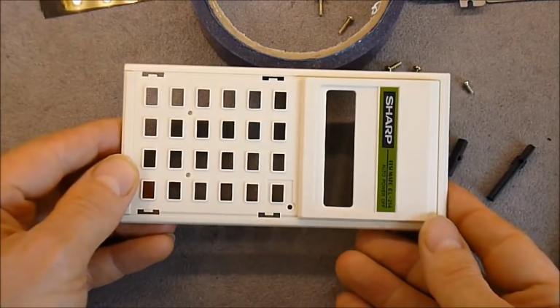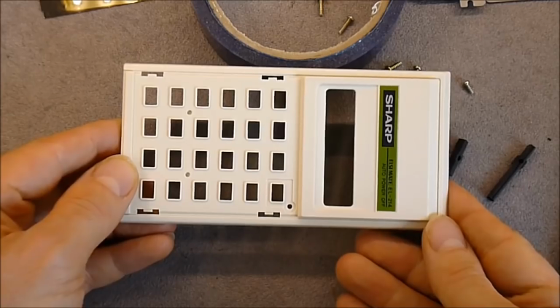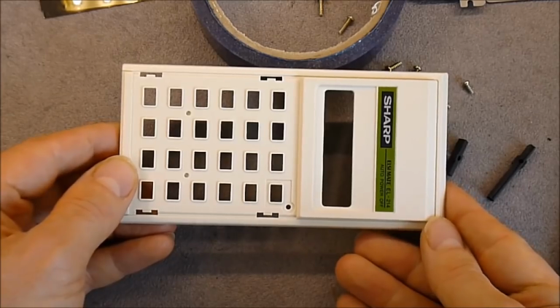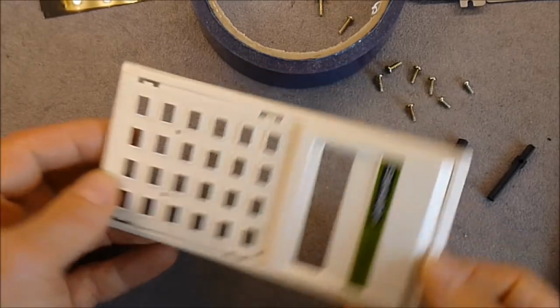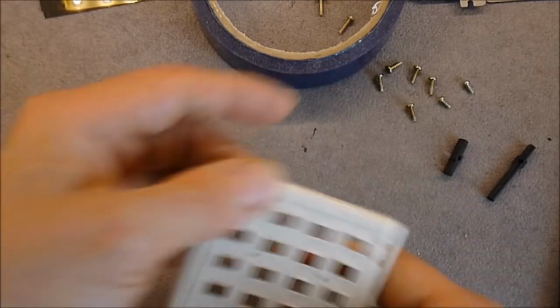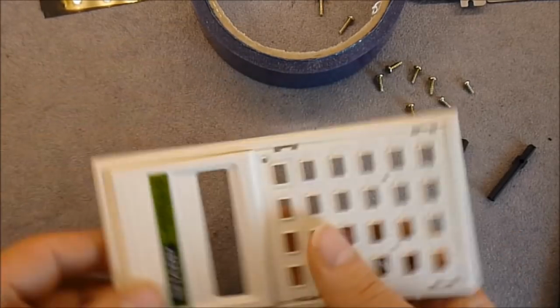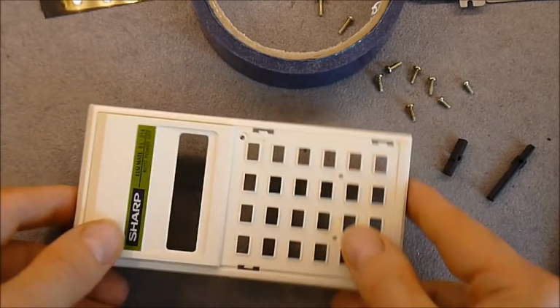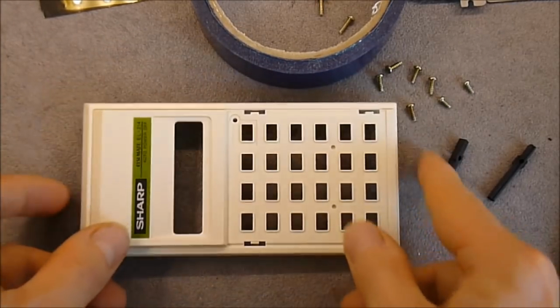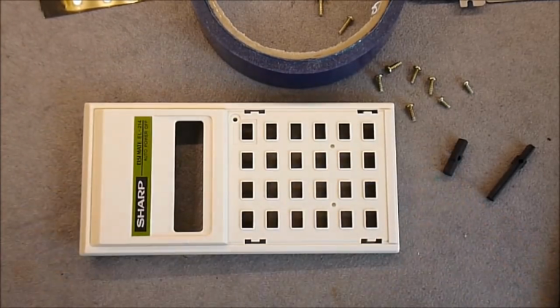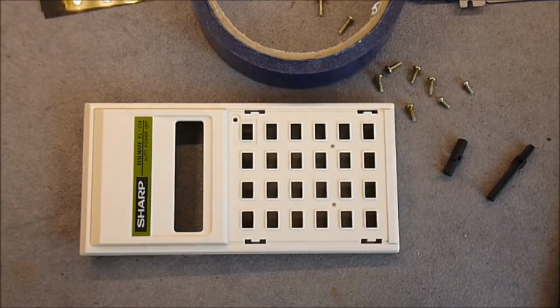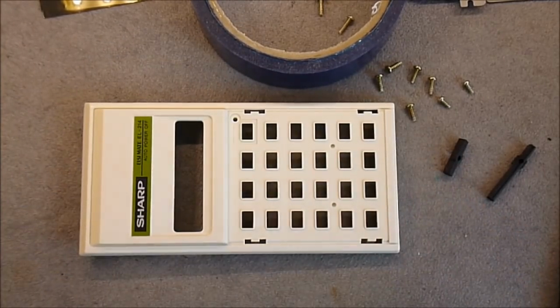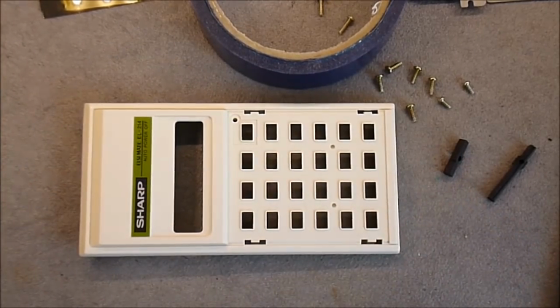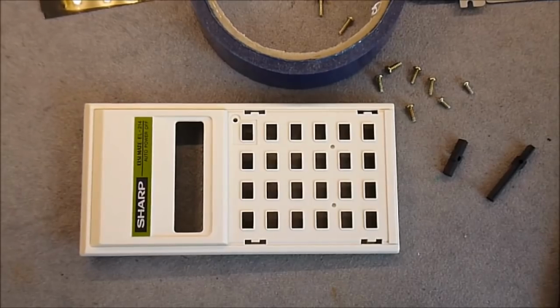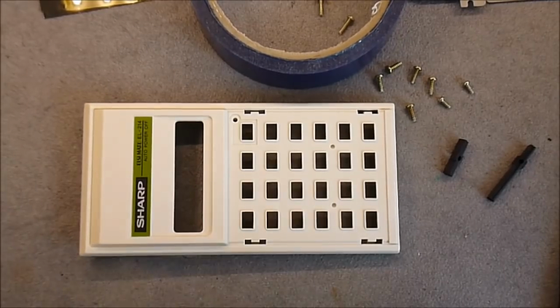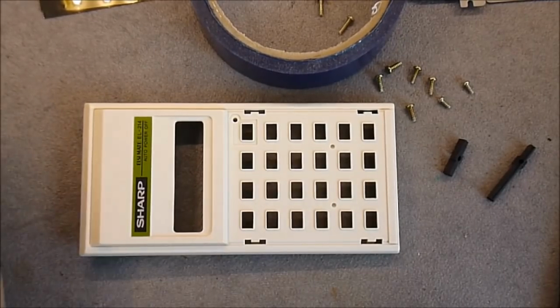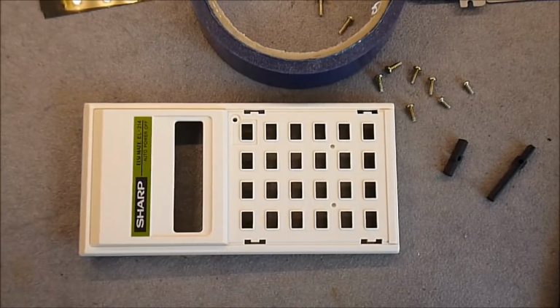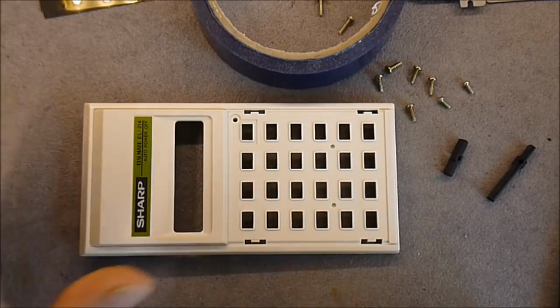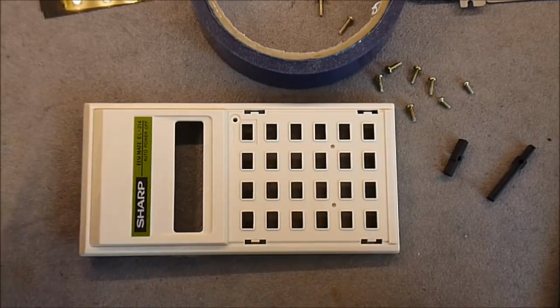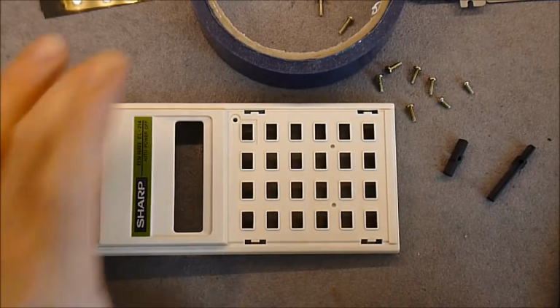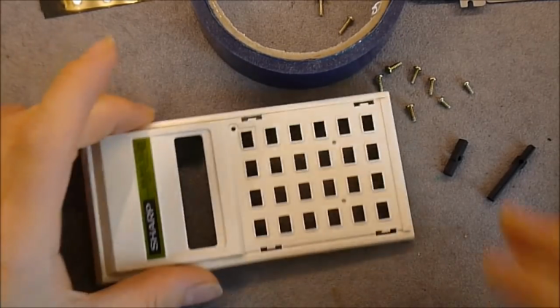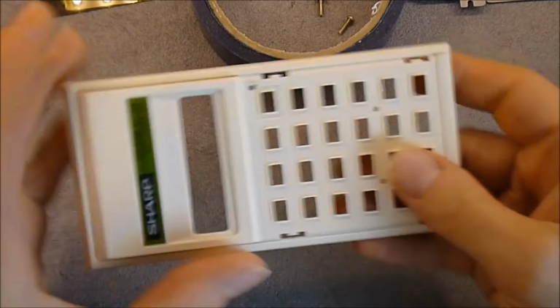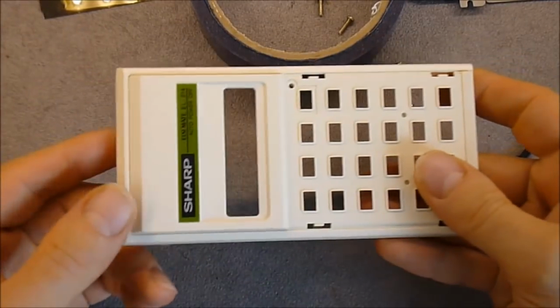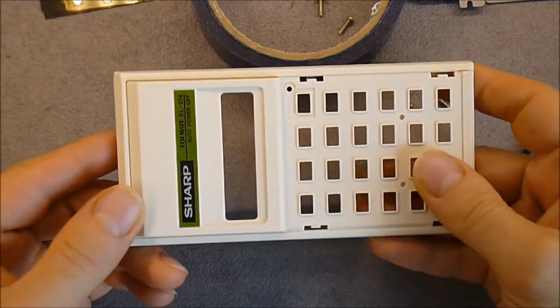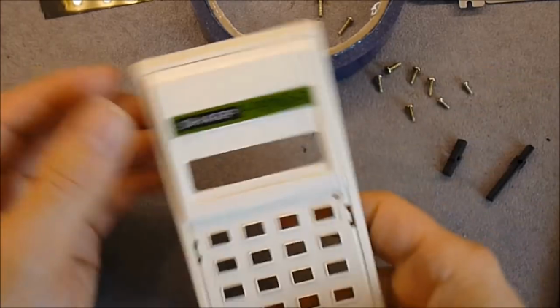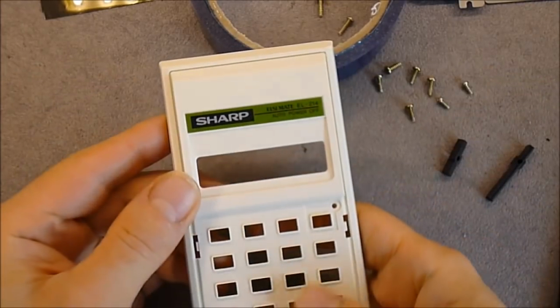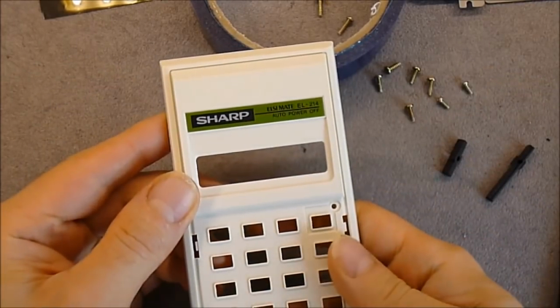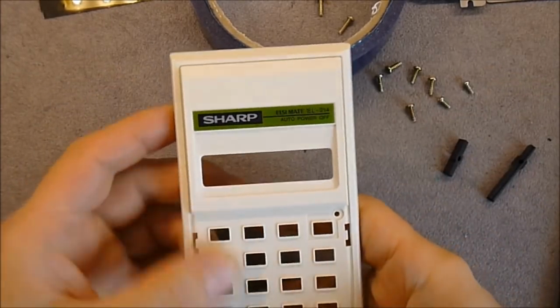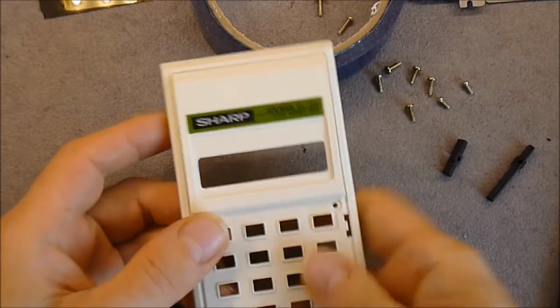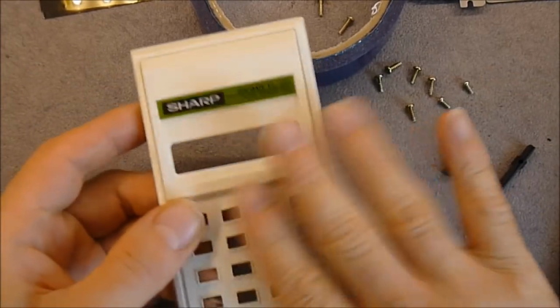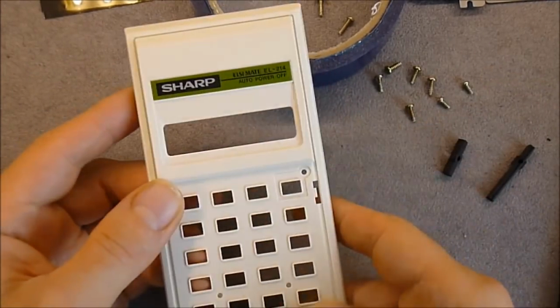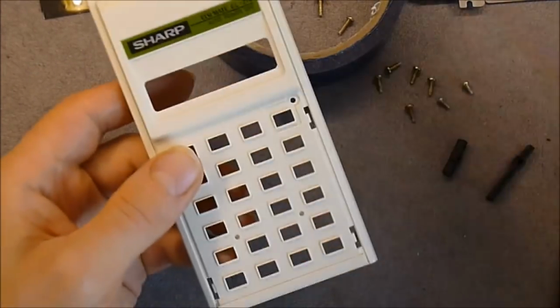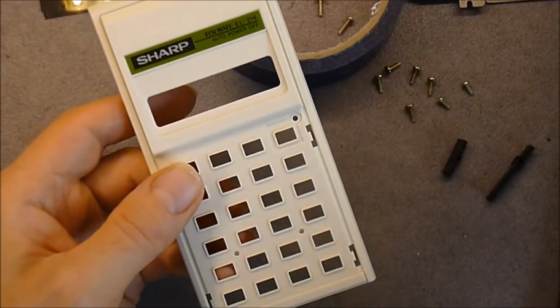It happens you can completely take it apart to the last part and reassemble it without any damage. So here is the front cover and top cover.